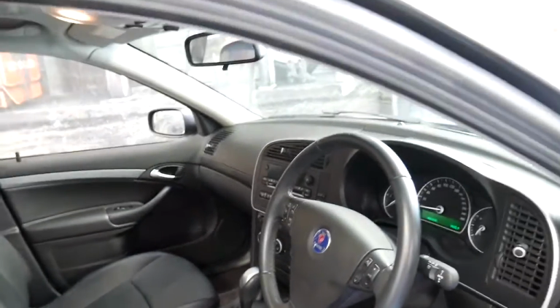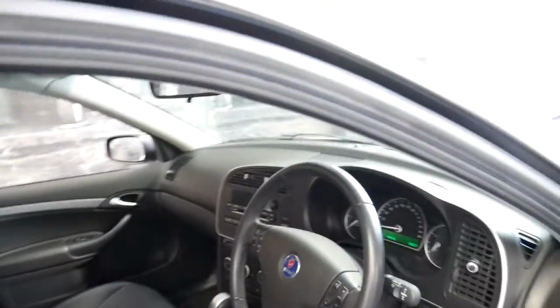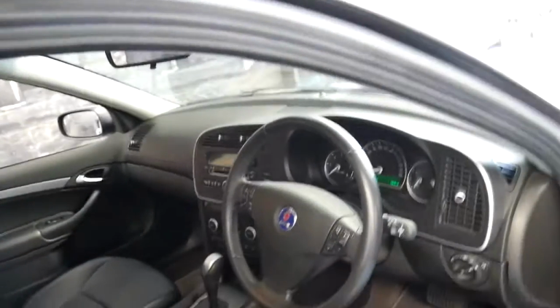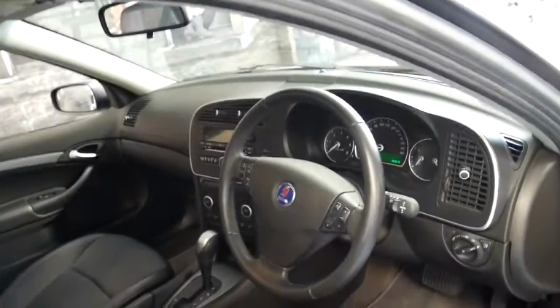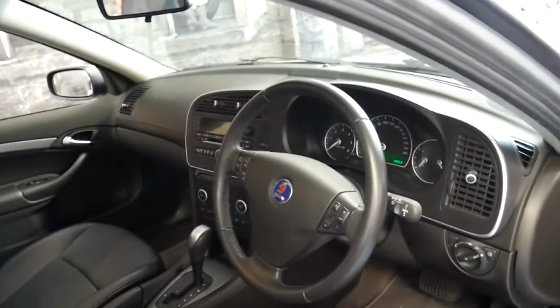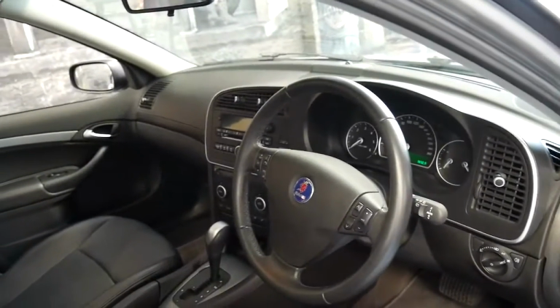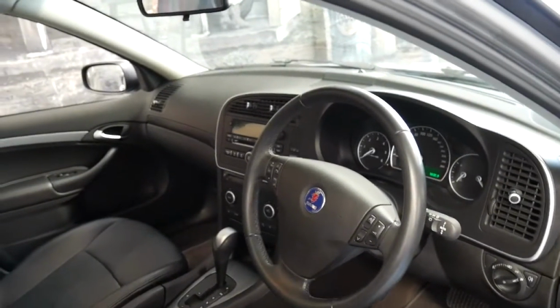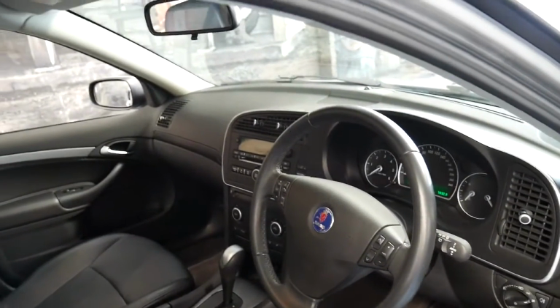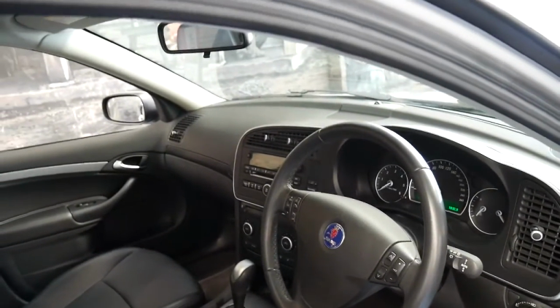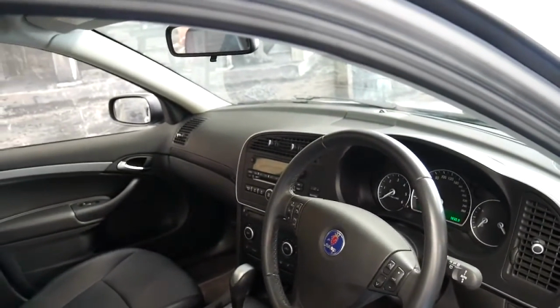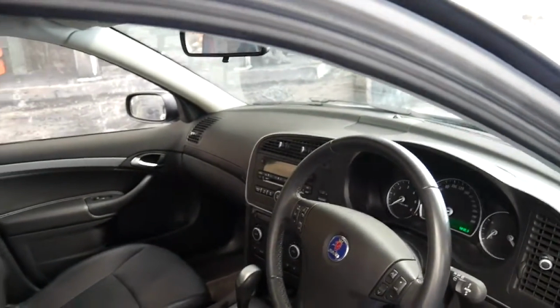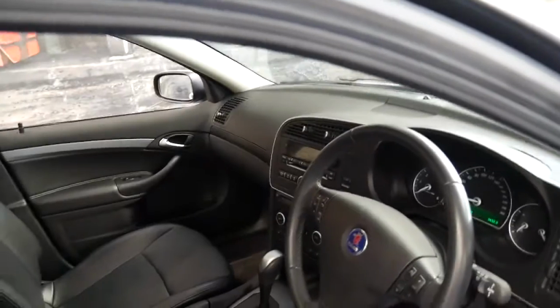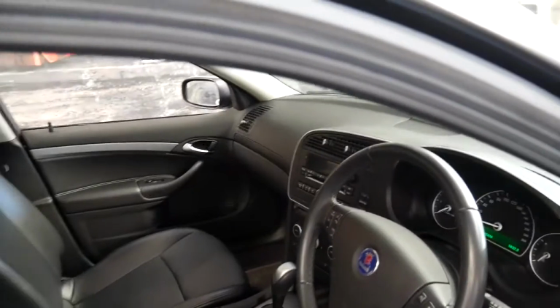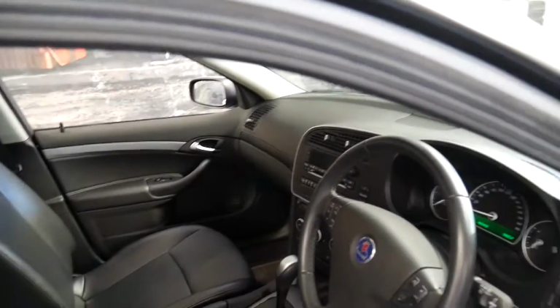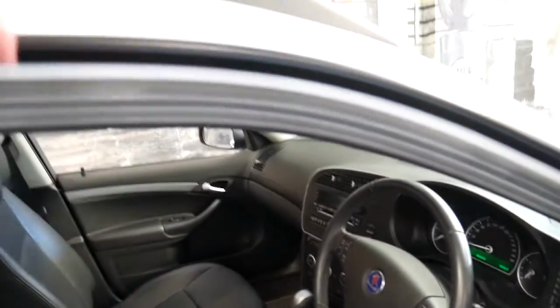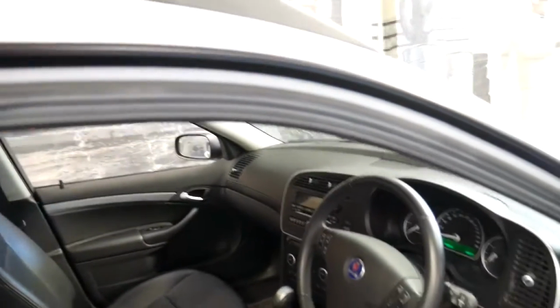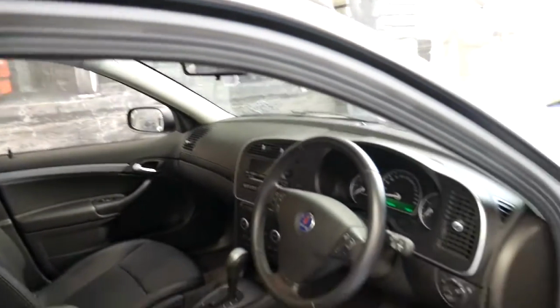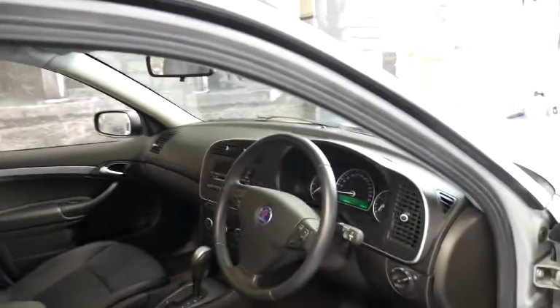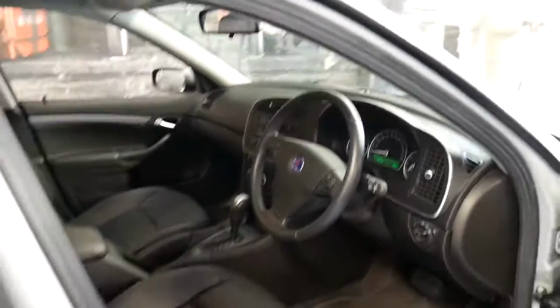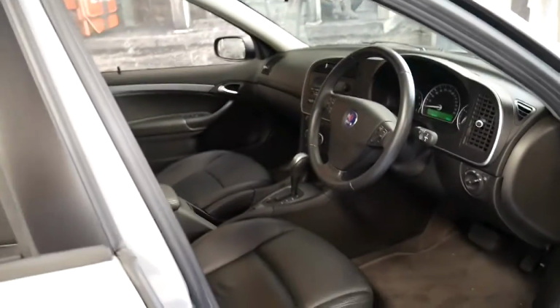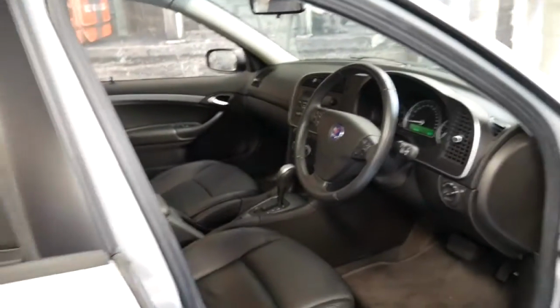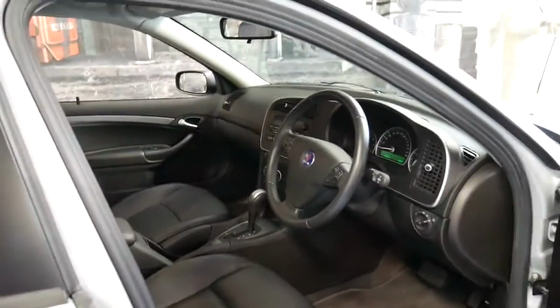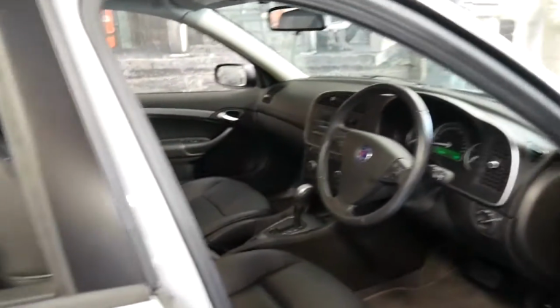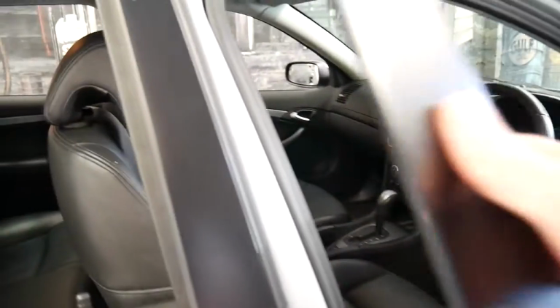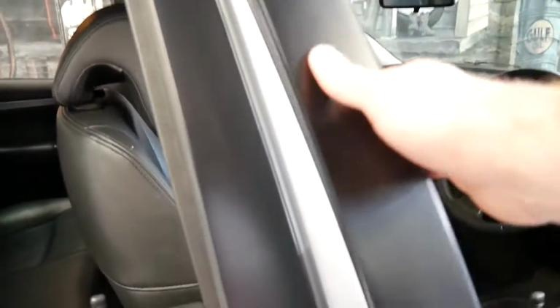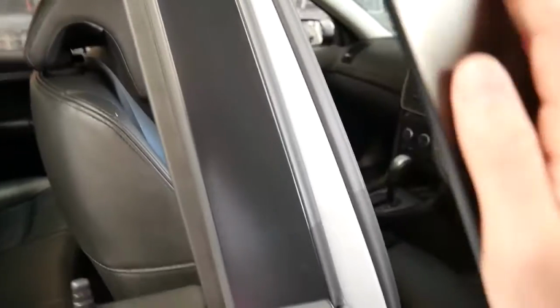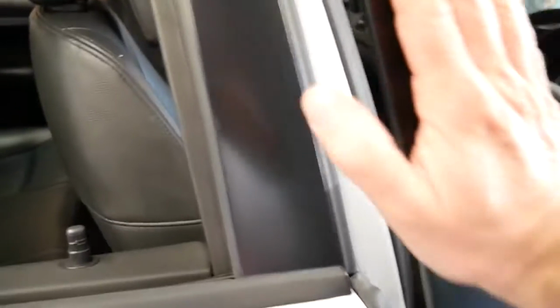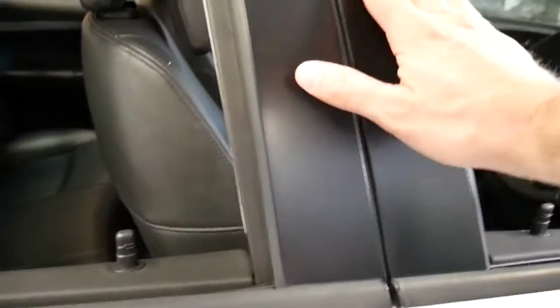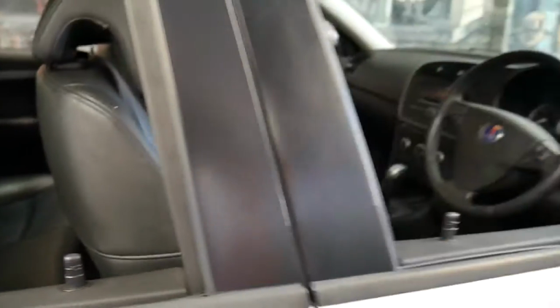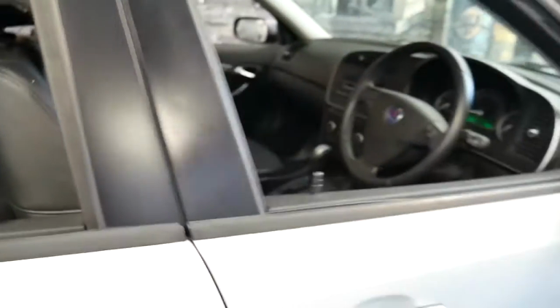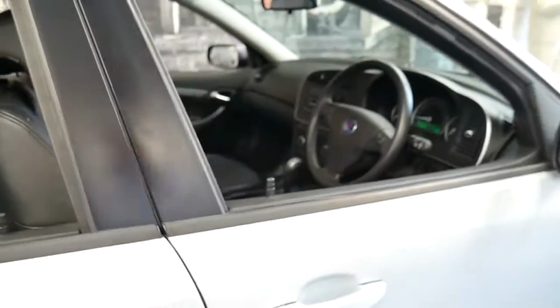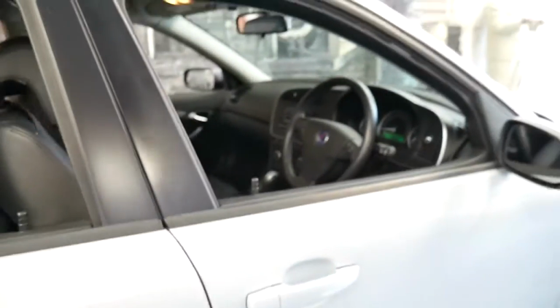It's got Bluetooth, dual zone climate control, leather seats, and a sunroof. It's got two remote keys to the car and it drives beautifully.